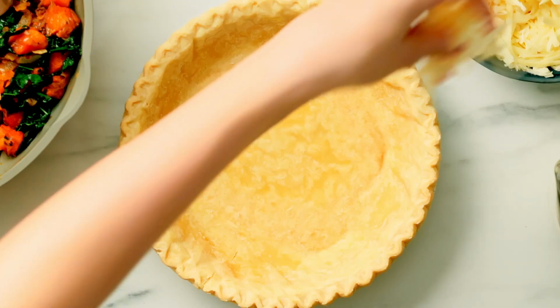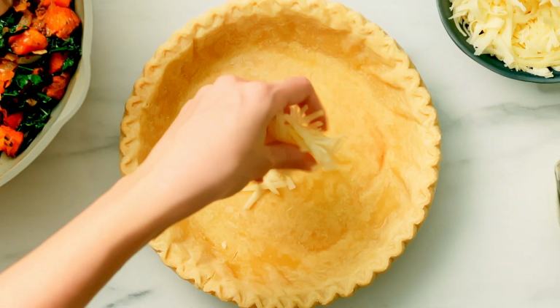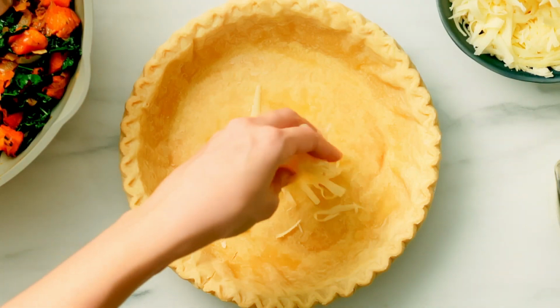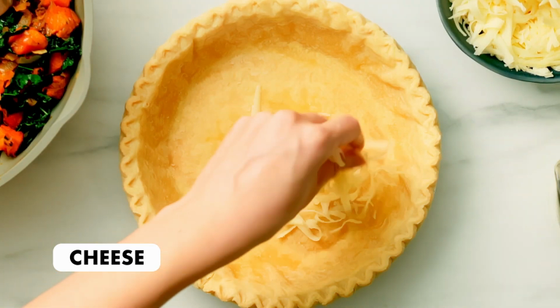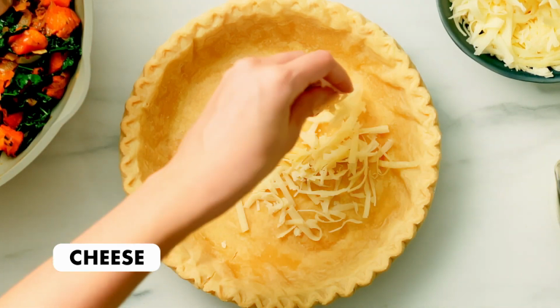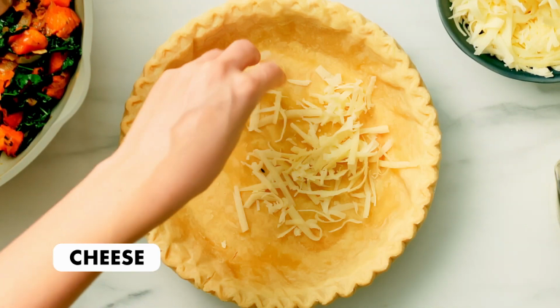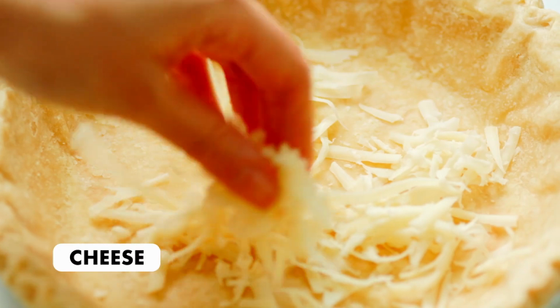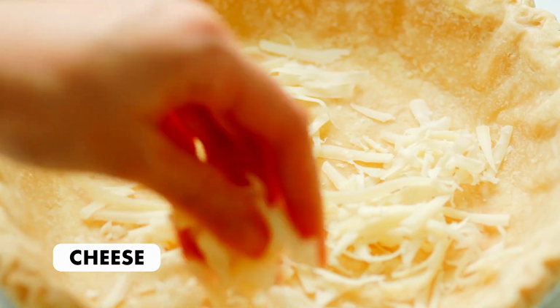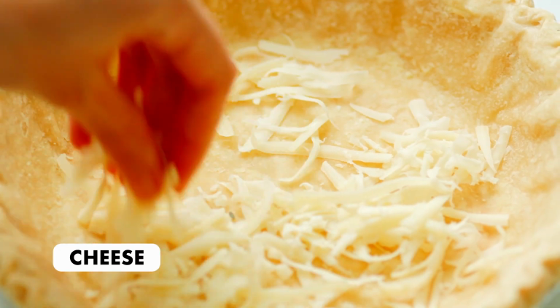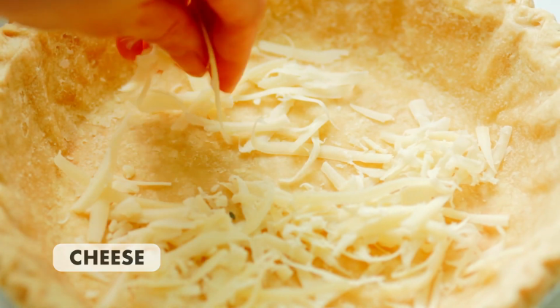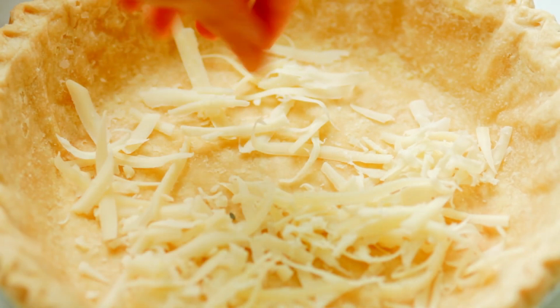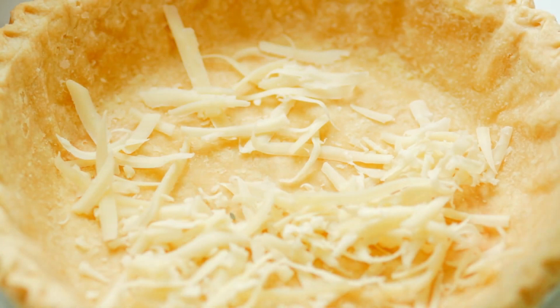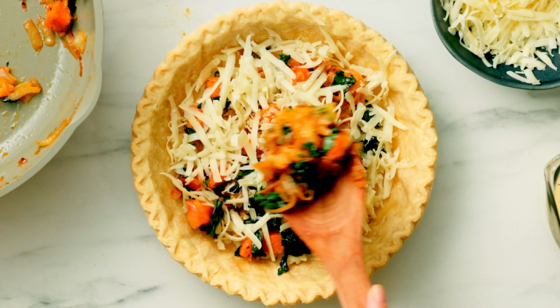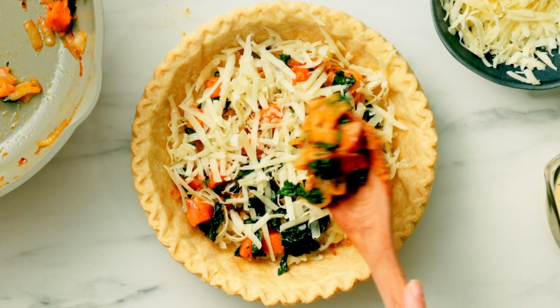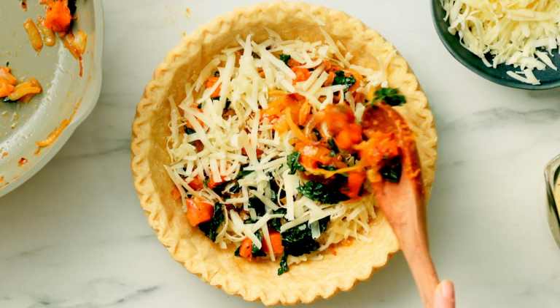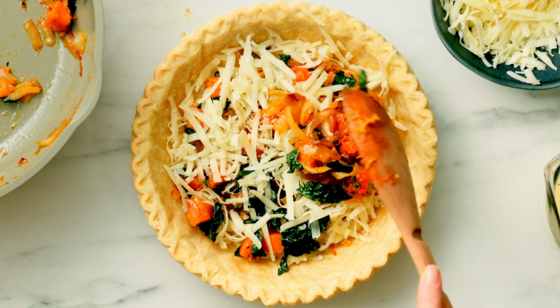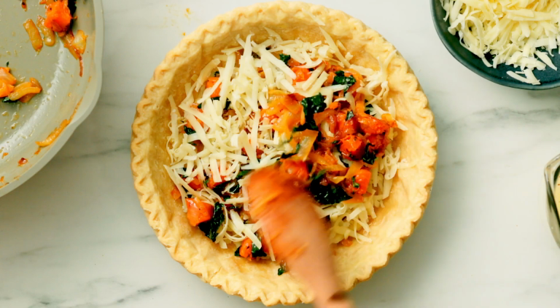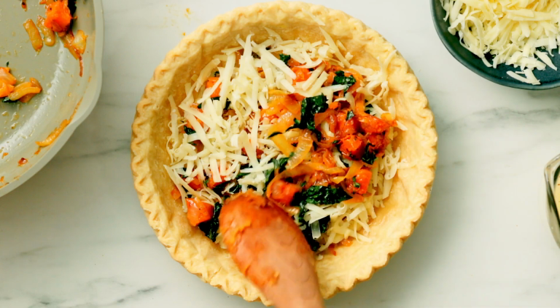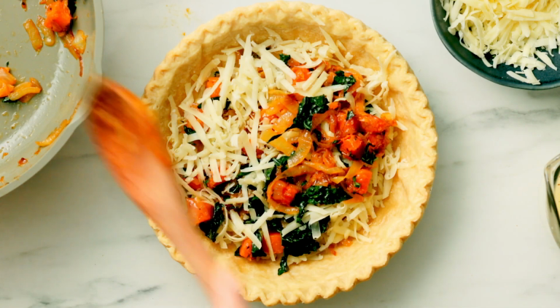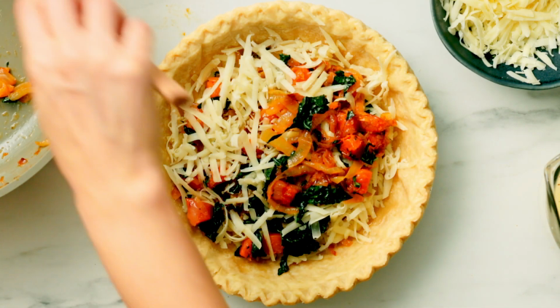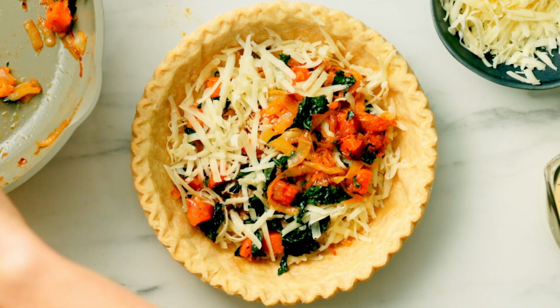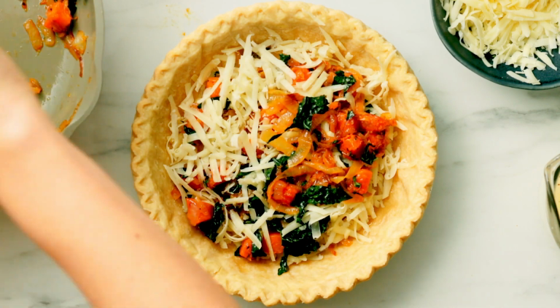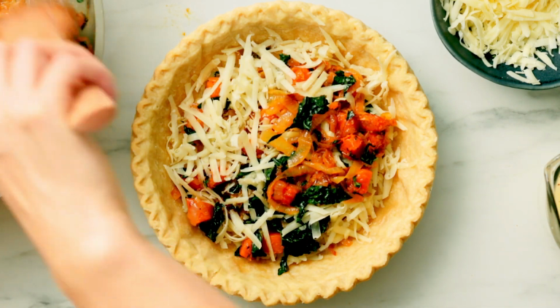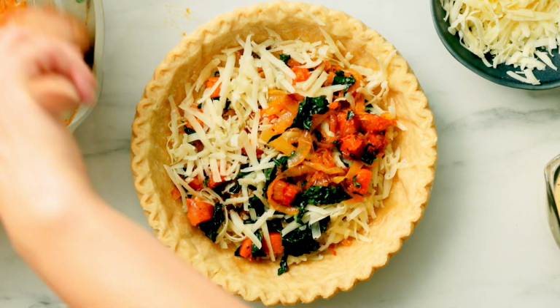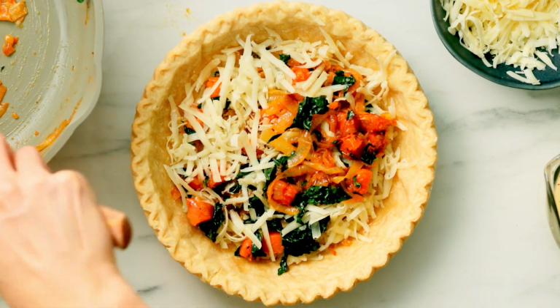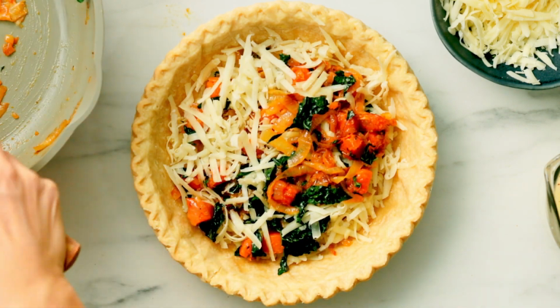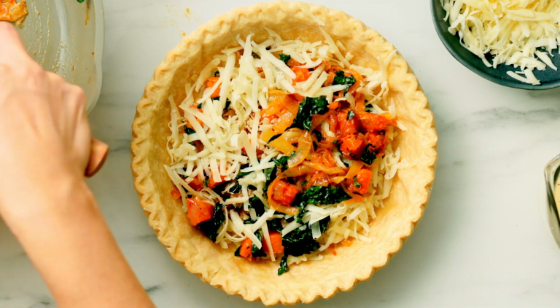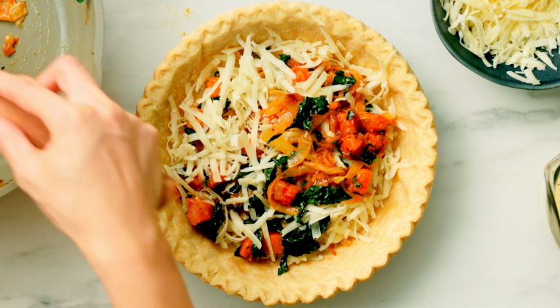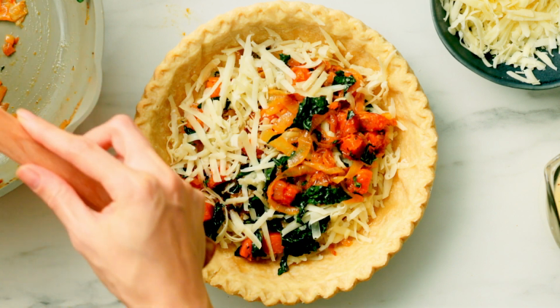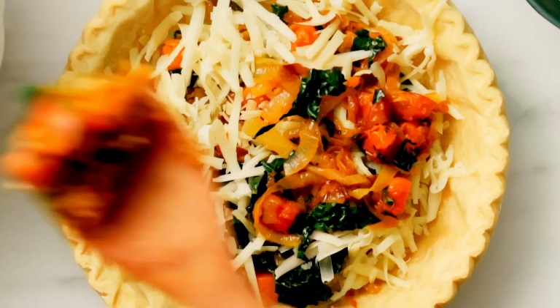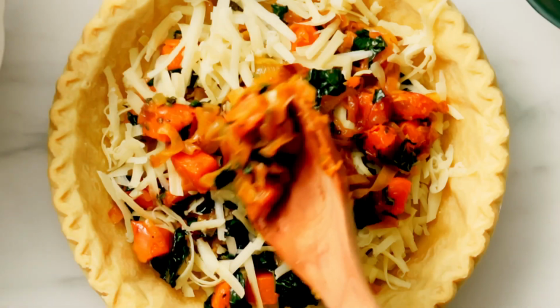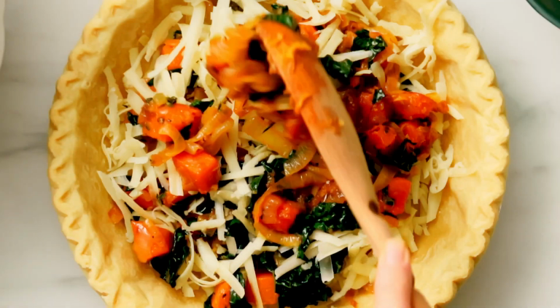Now it's time to assemble. Sprinkle a layer of Gruyere cheese at the bottom of the crust. Then layer in the caramelized onions, squash, and kale. Alternate layers of shredded cheese and more of the veggies.